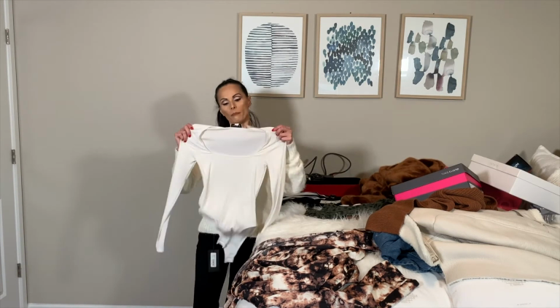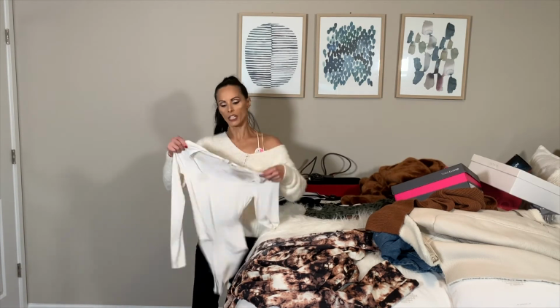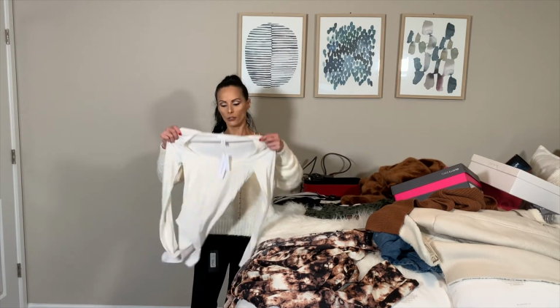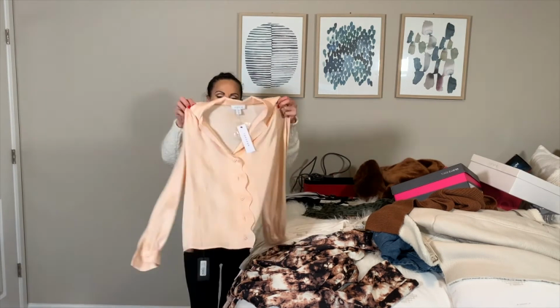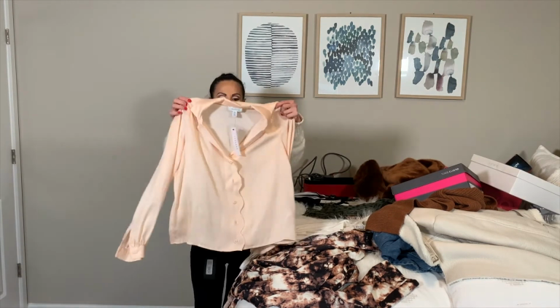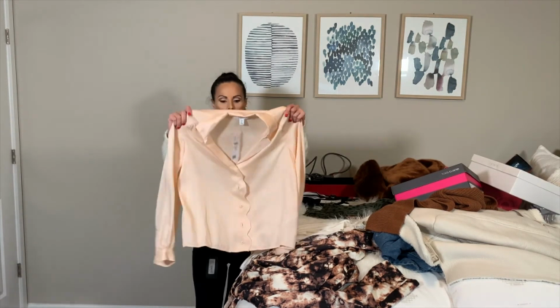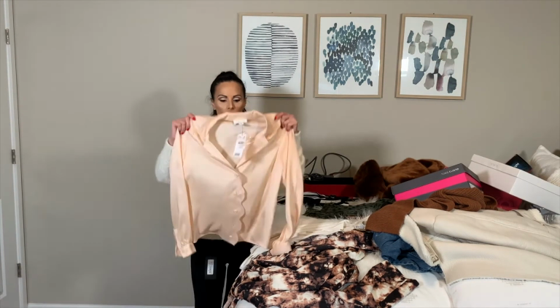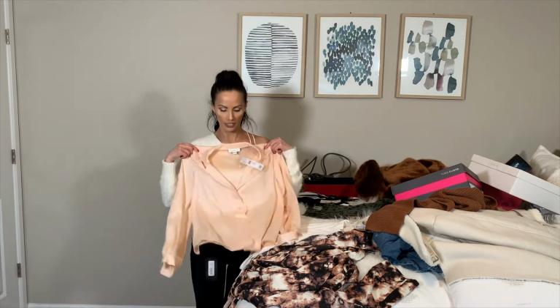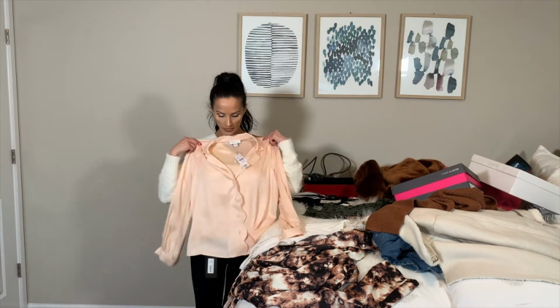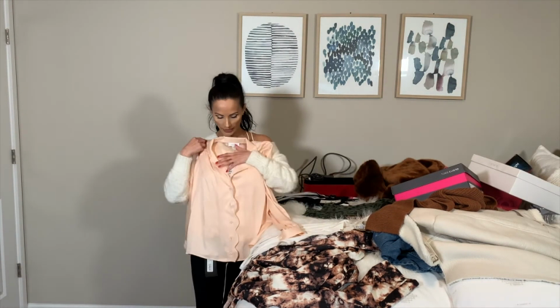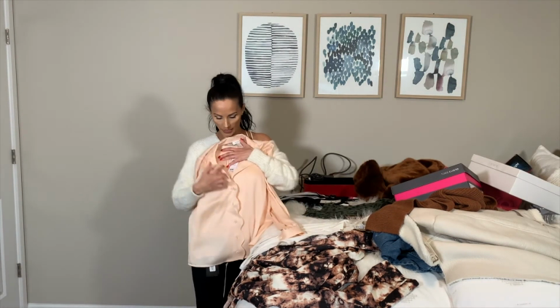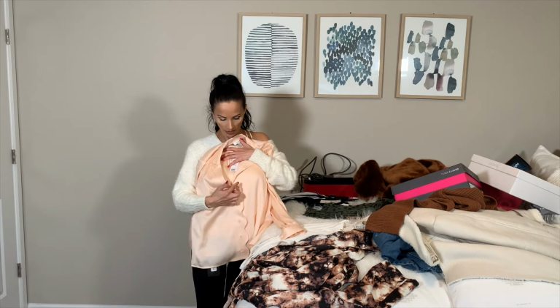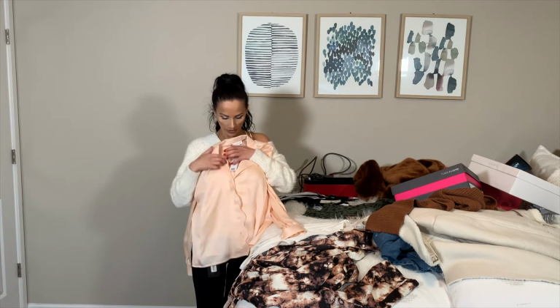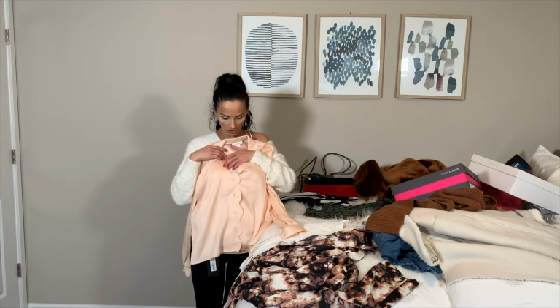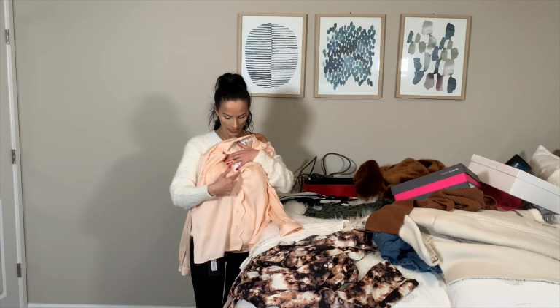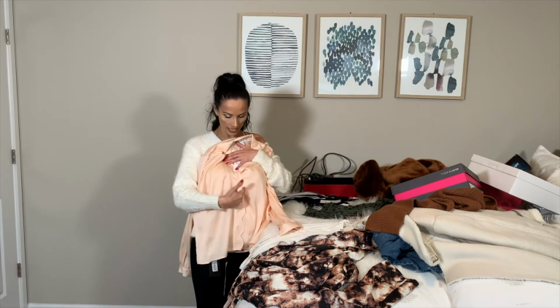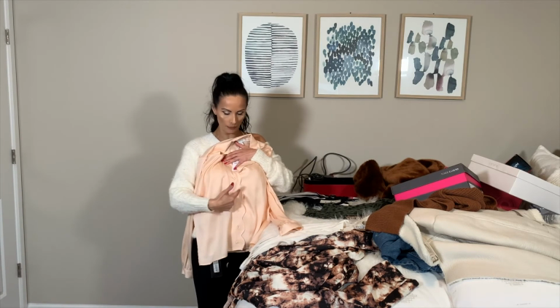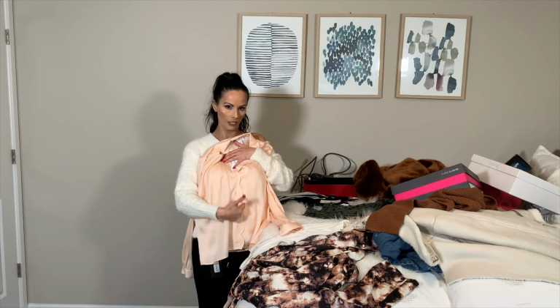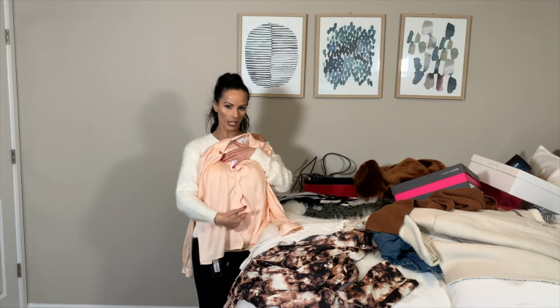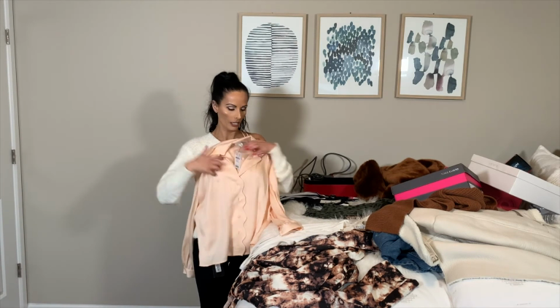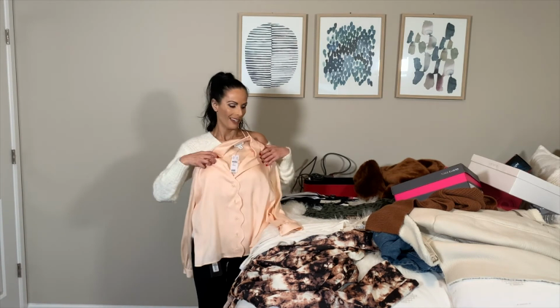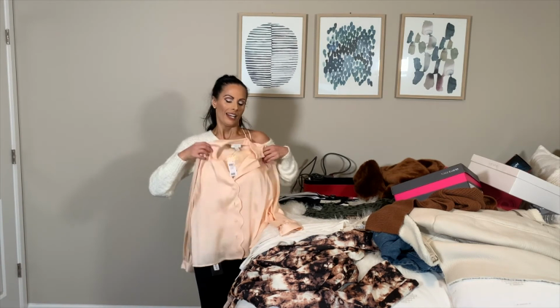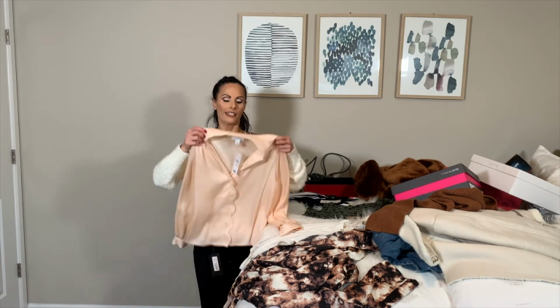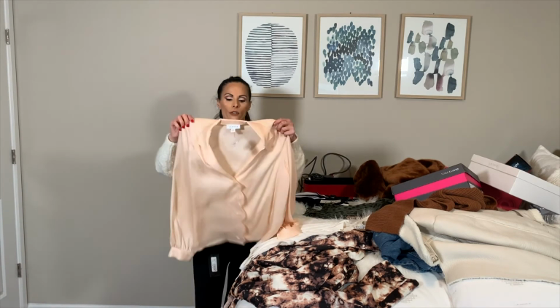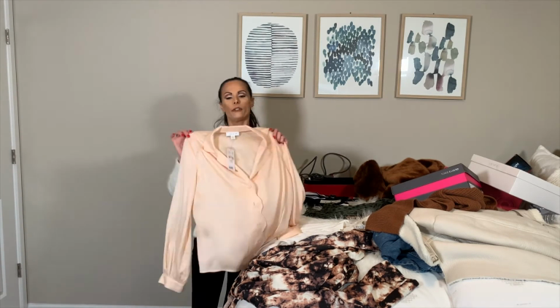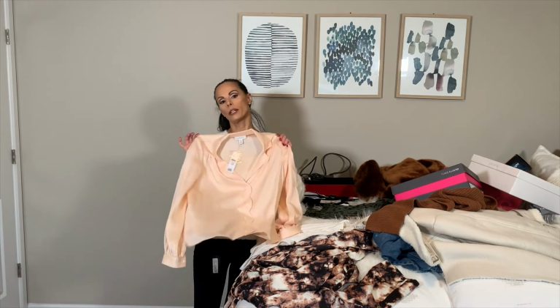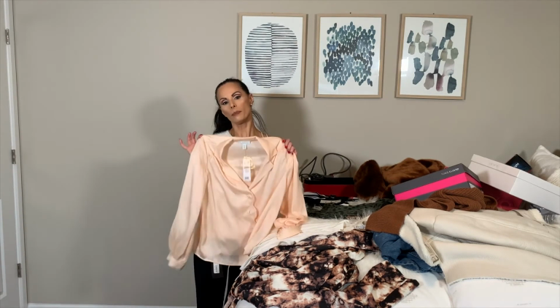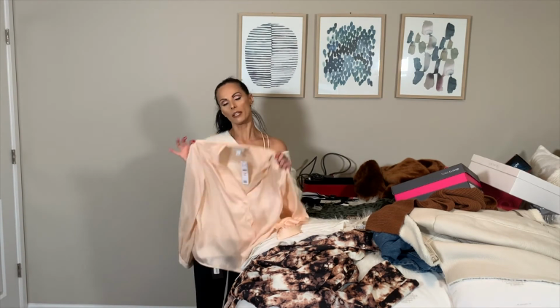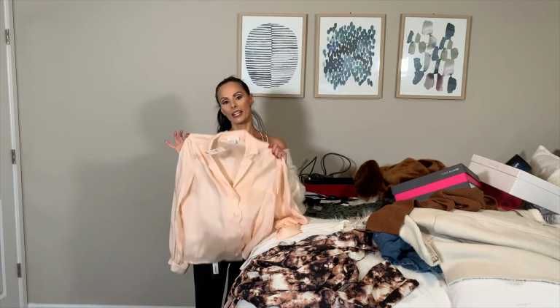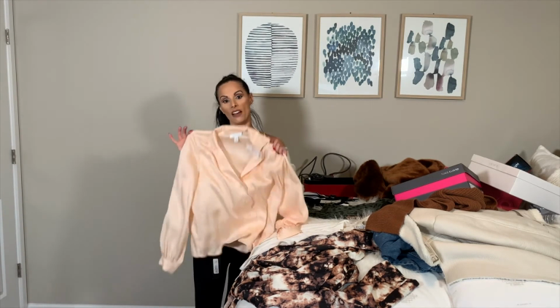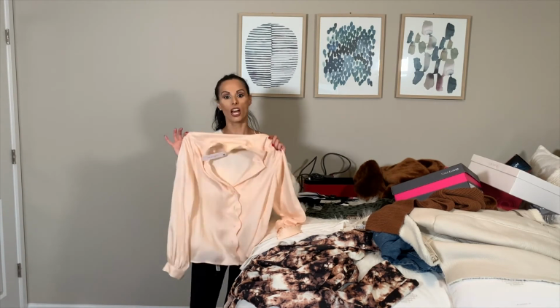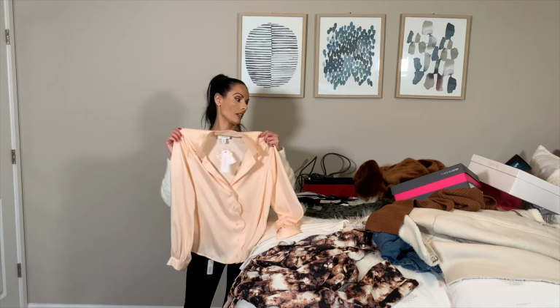Topshop bodysuit — peach. He did good, because I like the detail. It's called a scallop cut. I just don't know if I want to keep it because I think I have a lot of these.